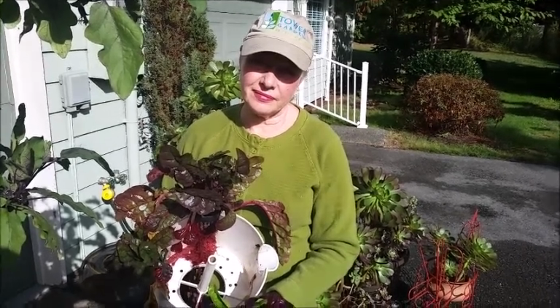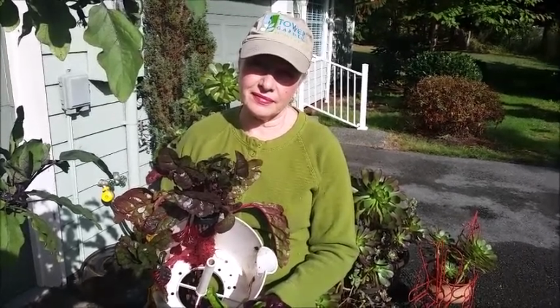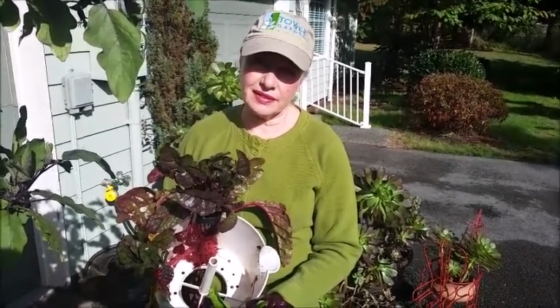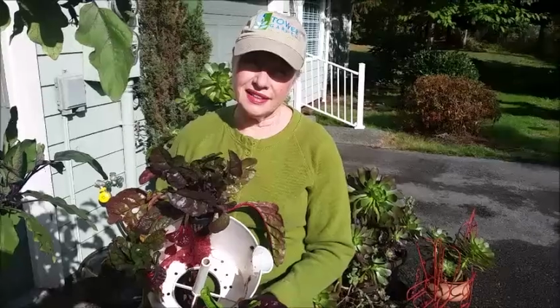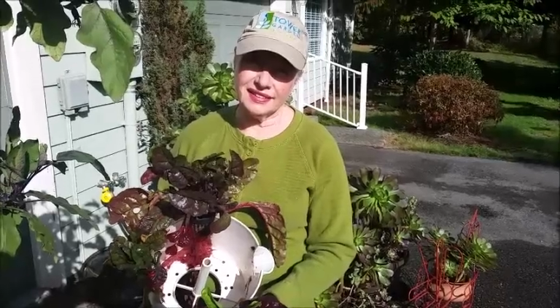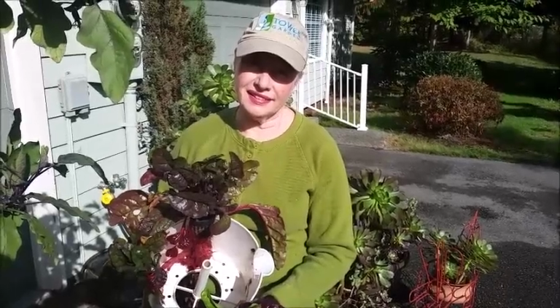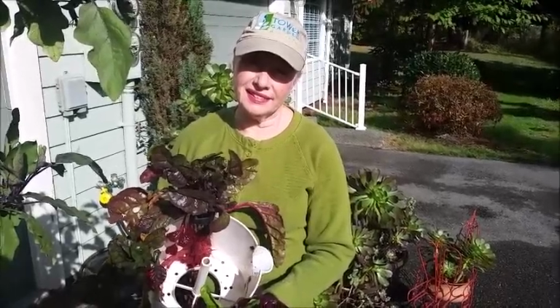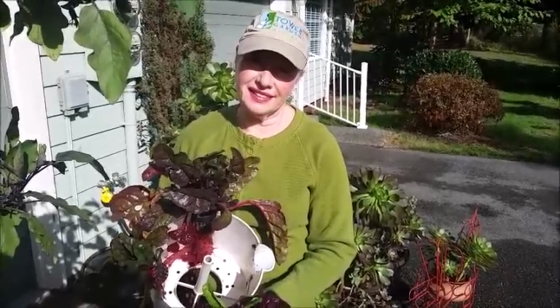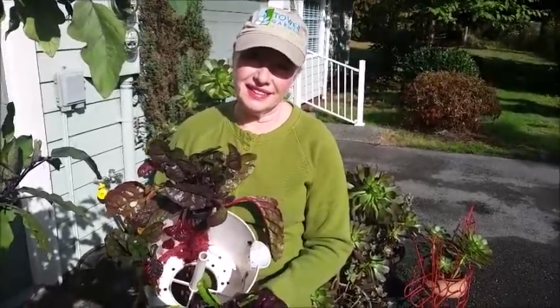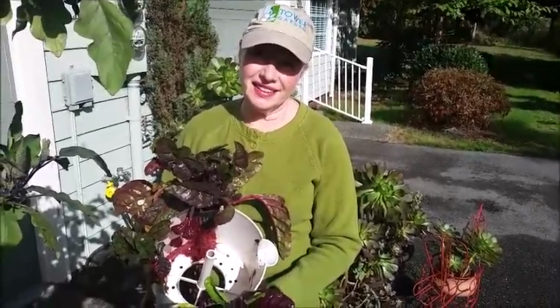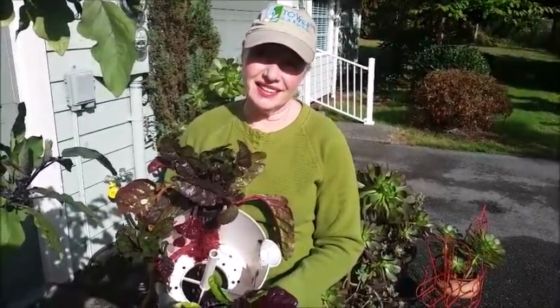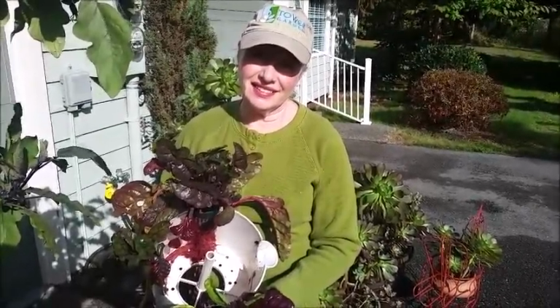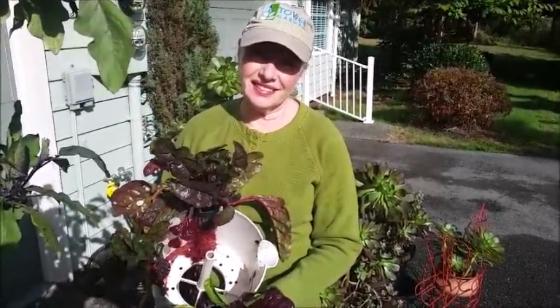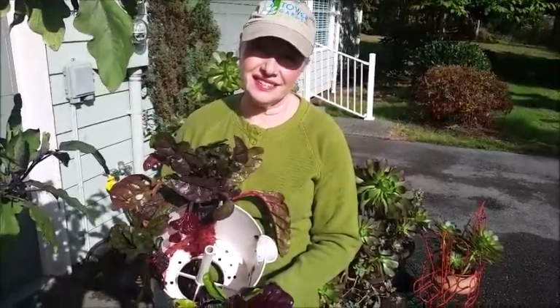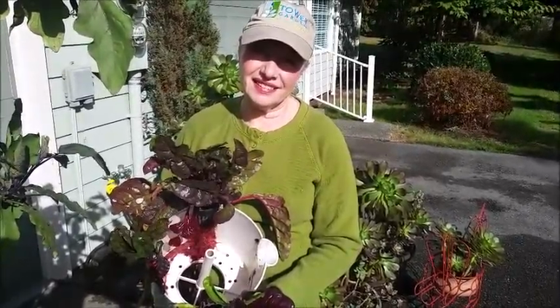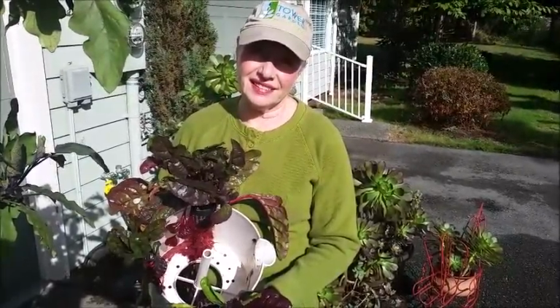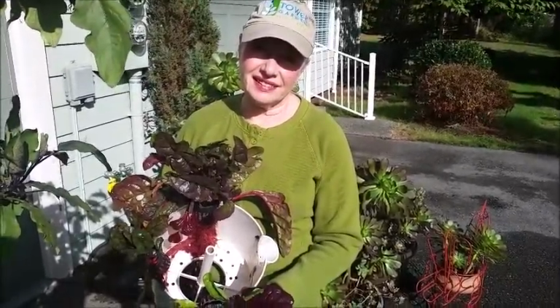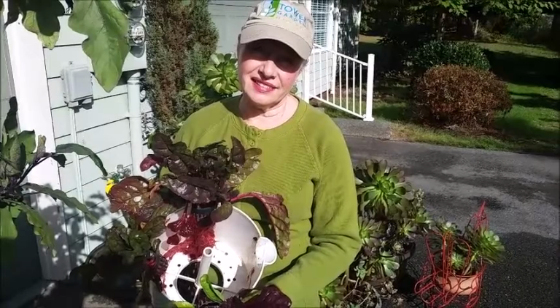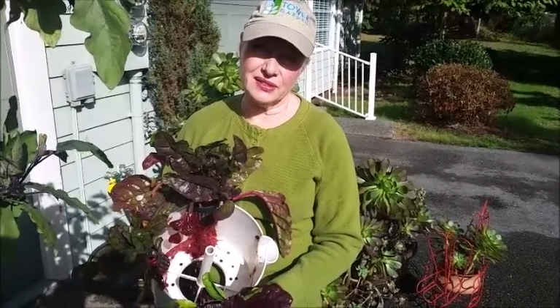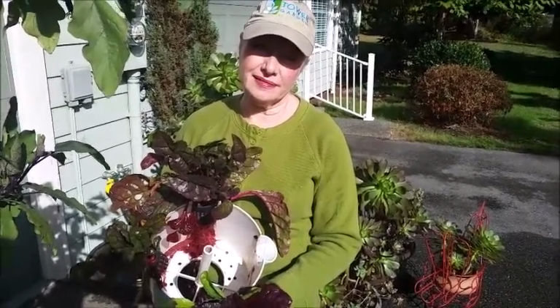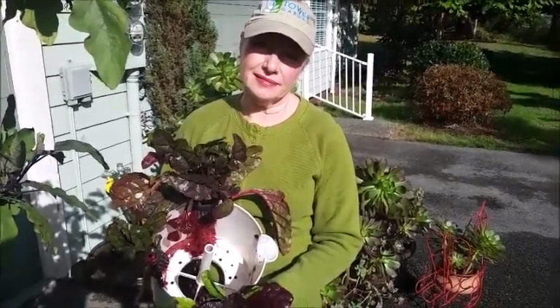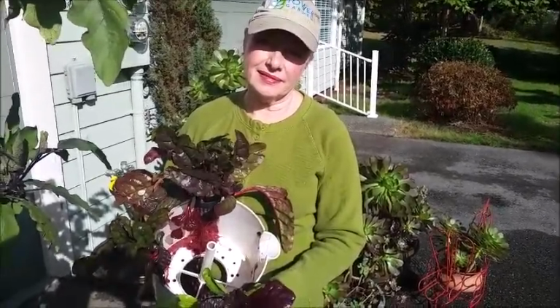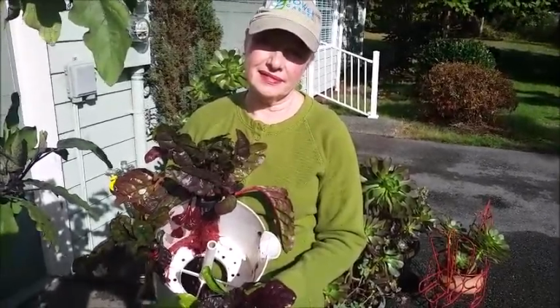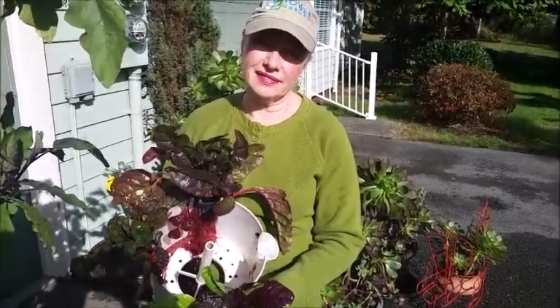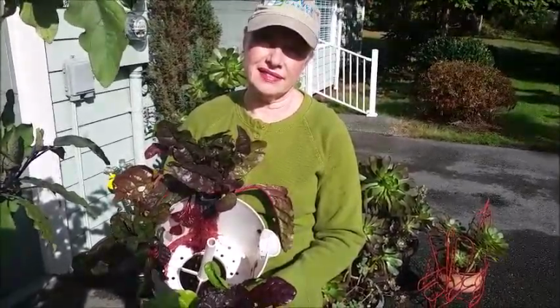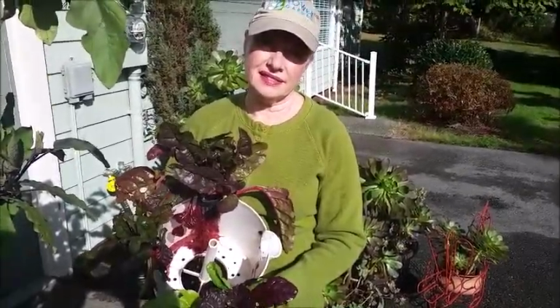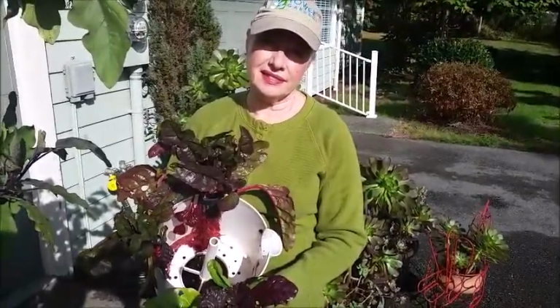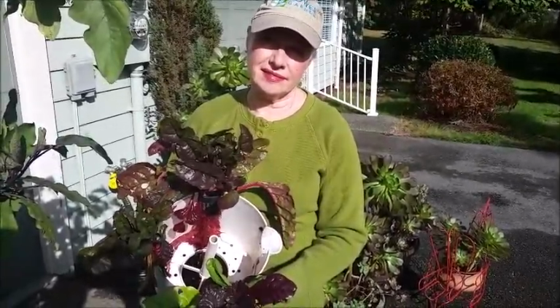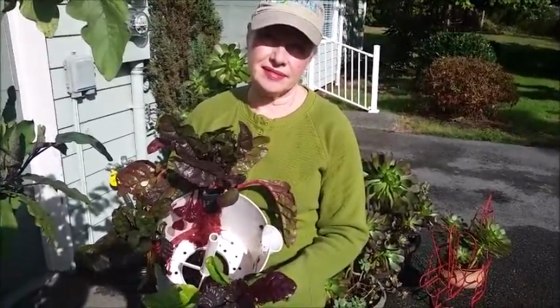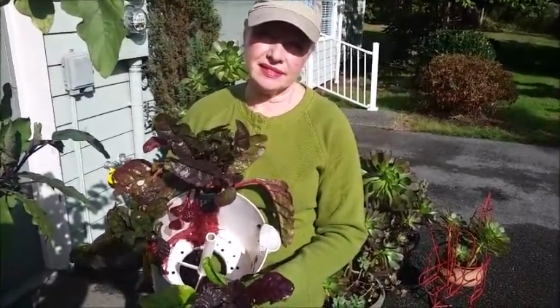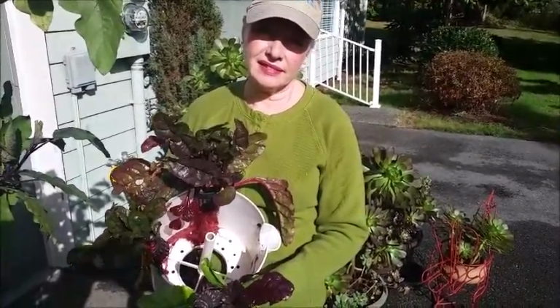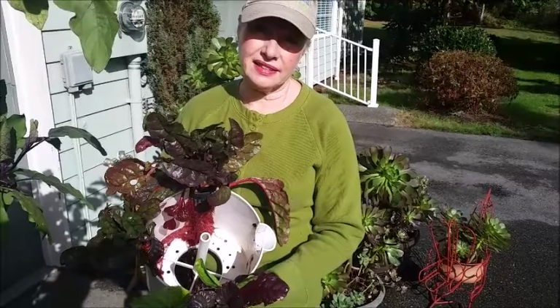Hi everybody, it's Bob the Tower Garden Guy. Today Linda and I are getting our tower gardens ready for moving inside to produce vegetables when all went along.